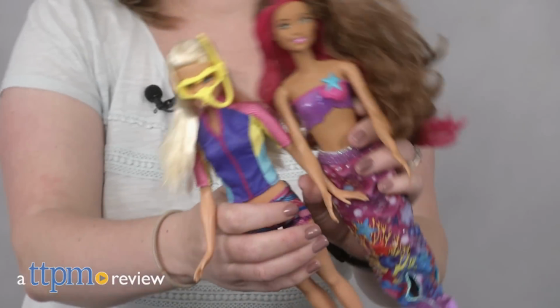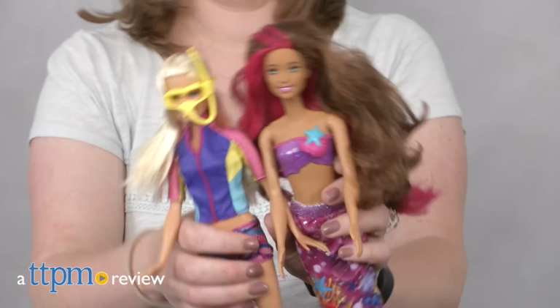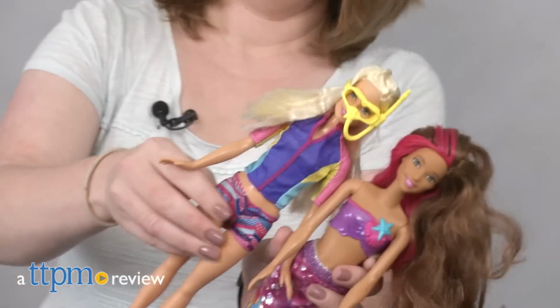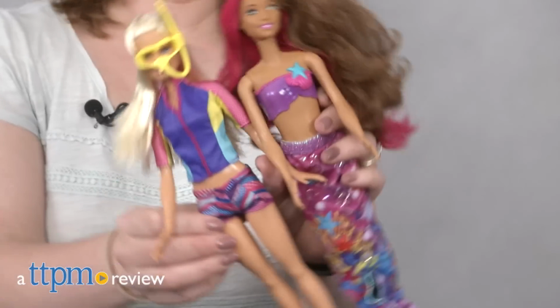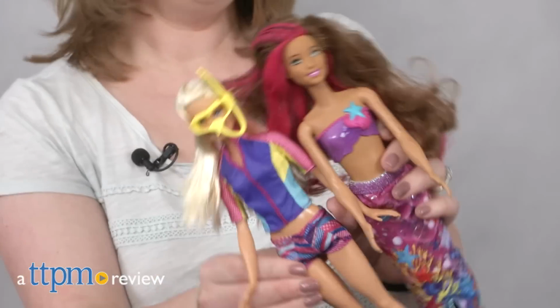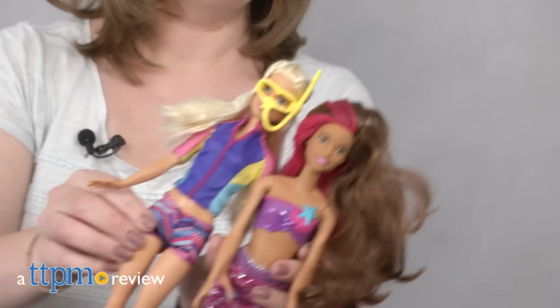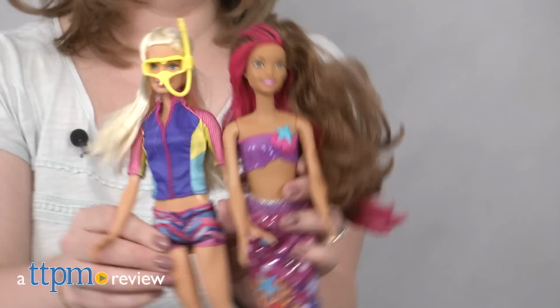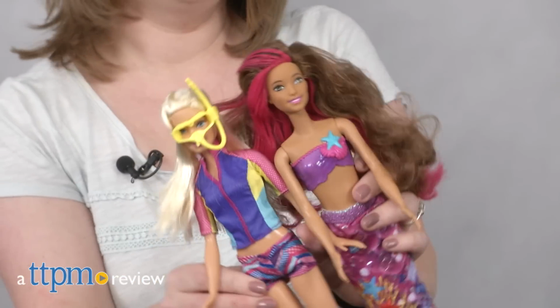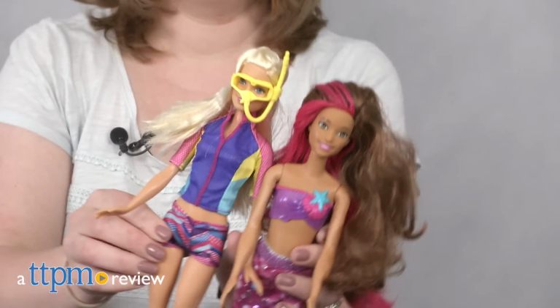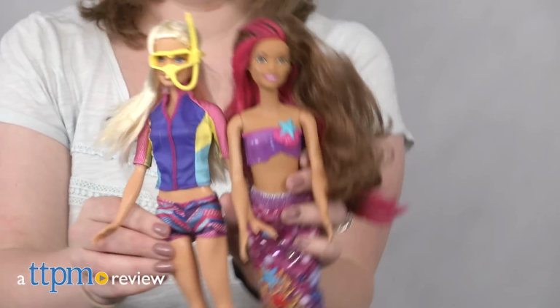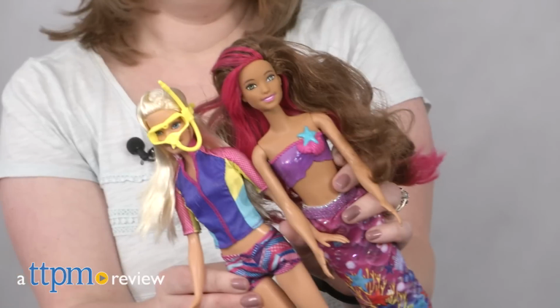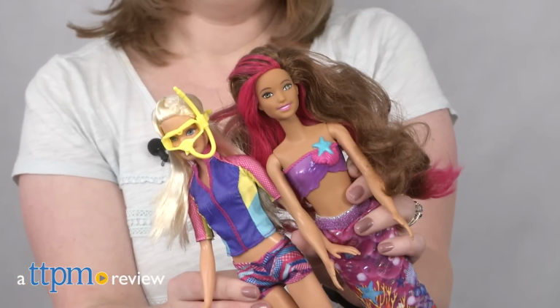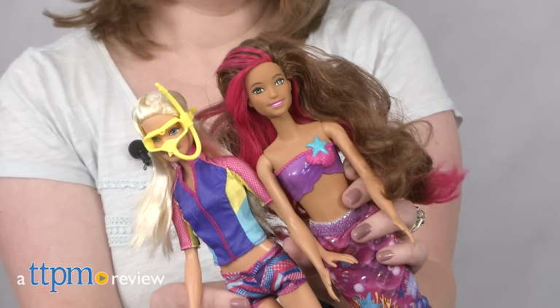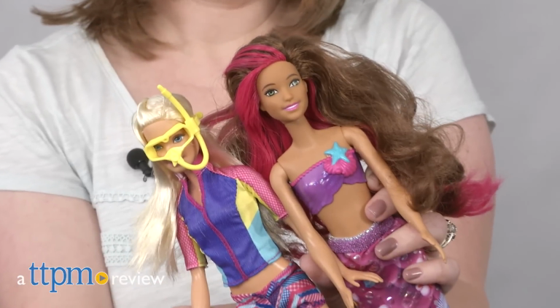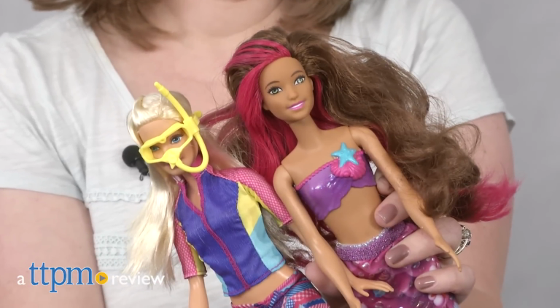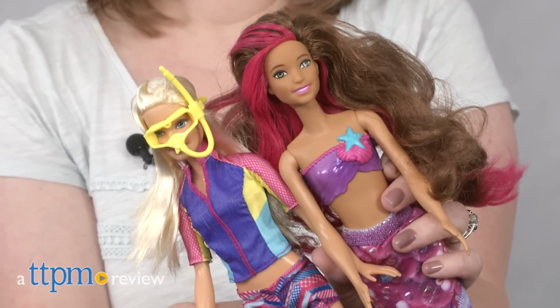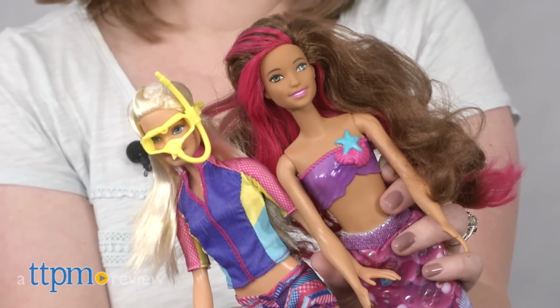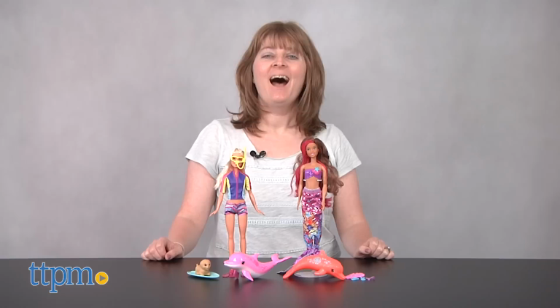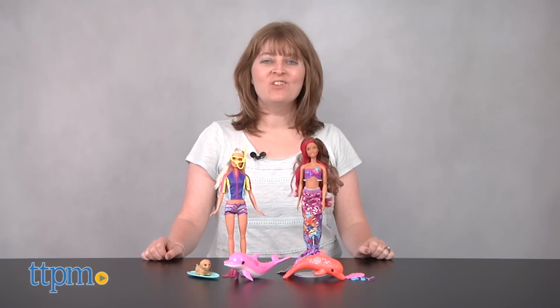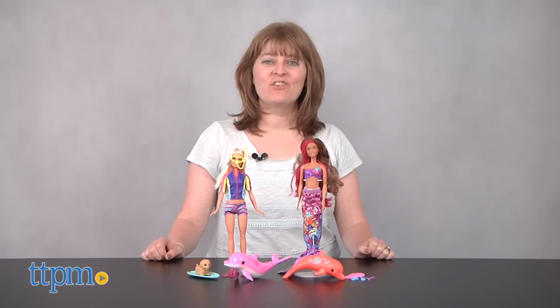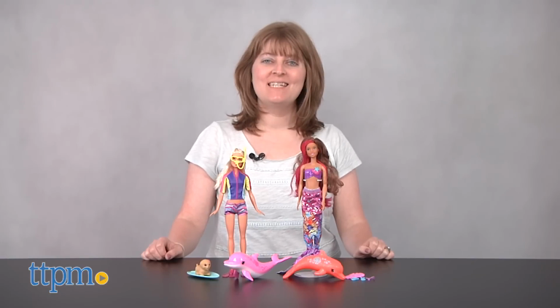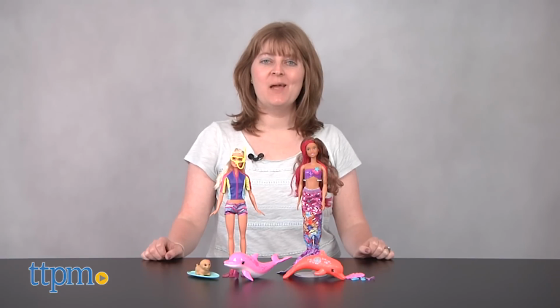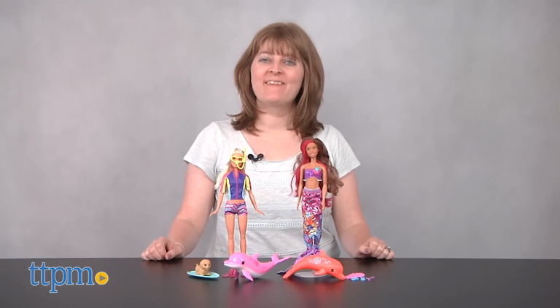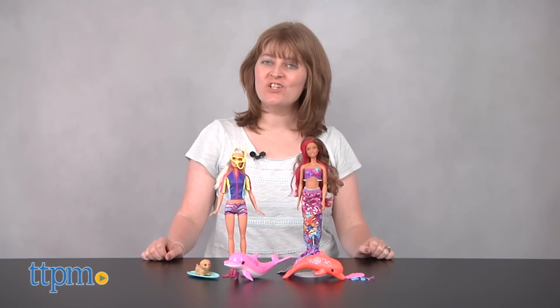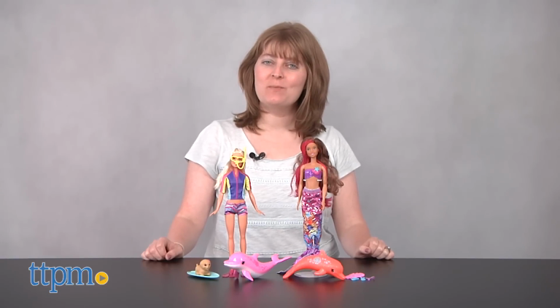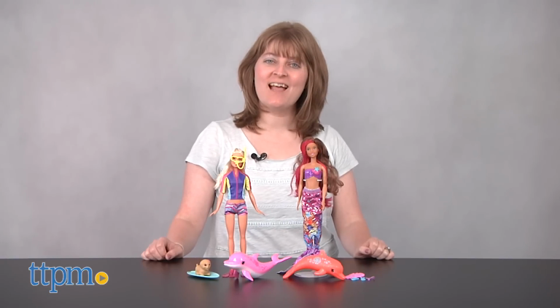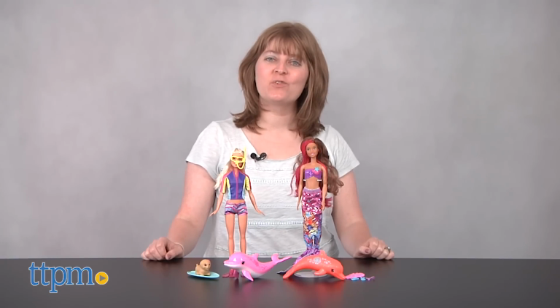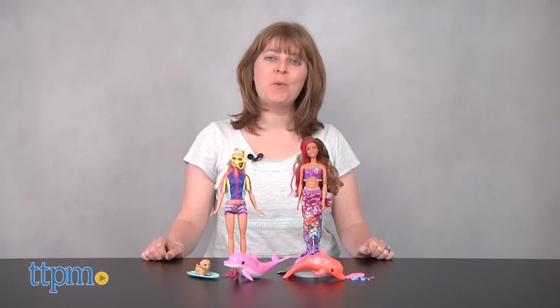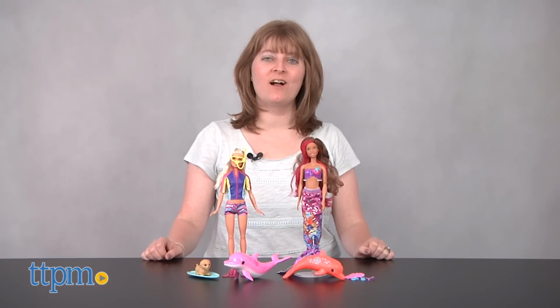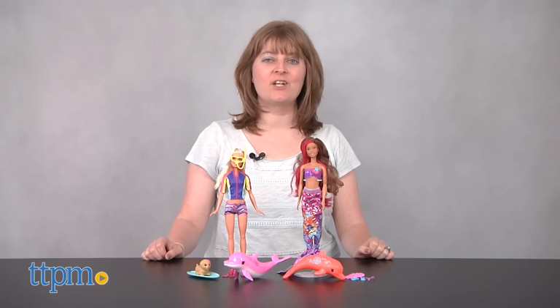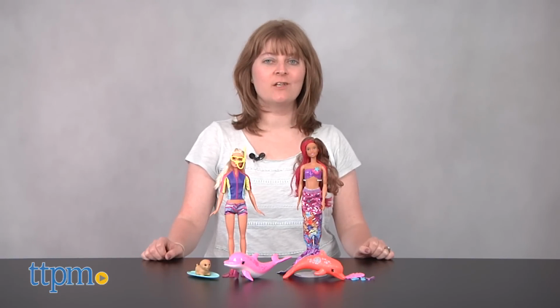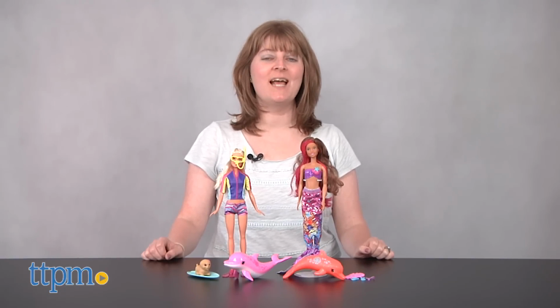Go on an underwater adventure with Barbie, her sisters and their dogs in the new Barbie movie Barbie Dolphin Magic. Hi, I'm Laurie from TTPM, bringing the adventure from the movie to life through two Barbie Dolphin Magic dolls from Mattel.